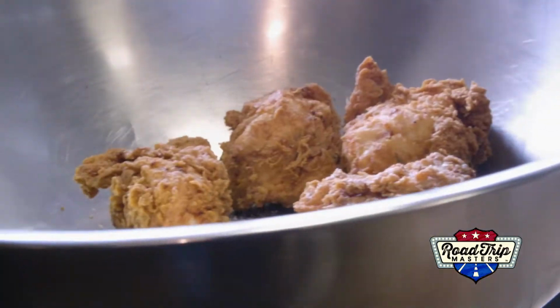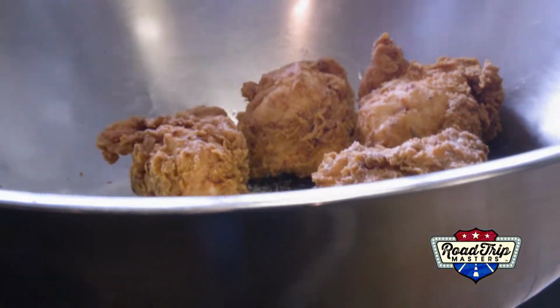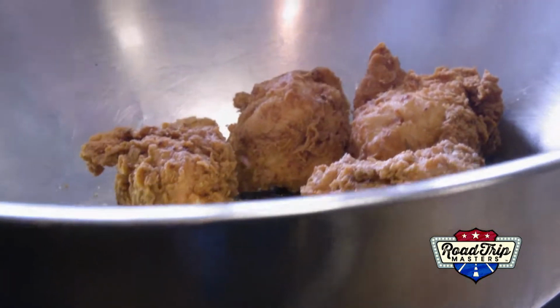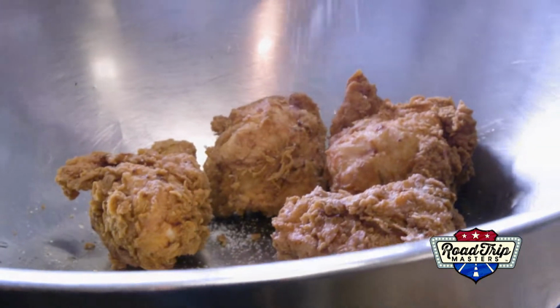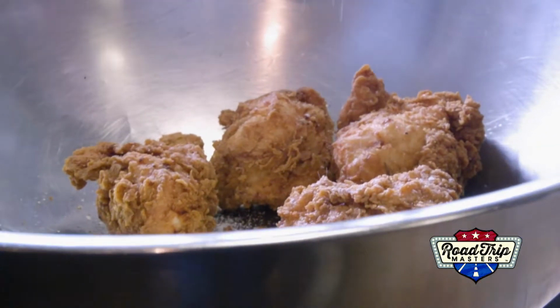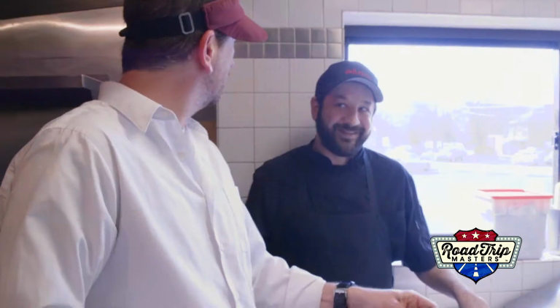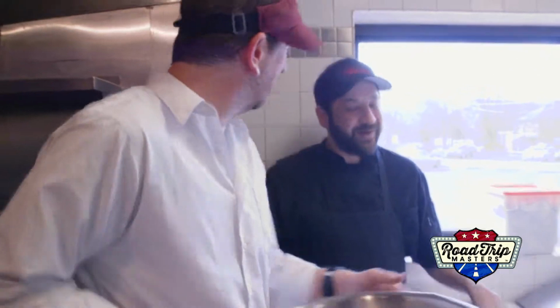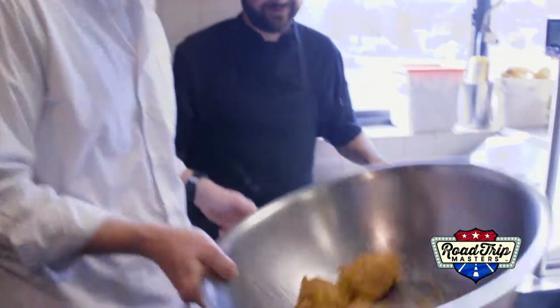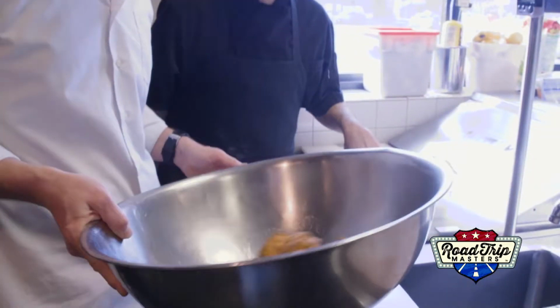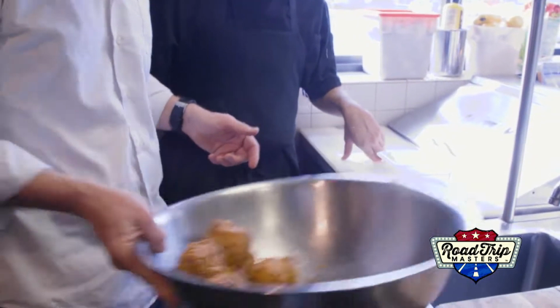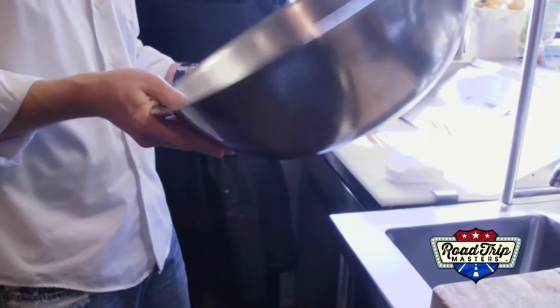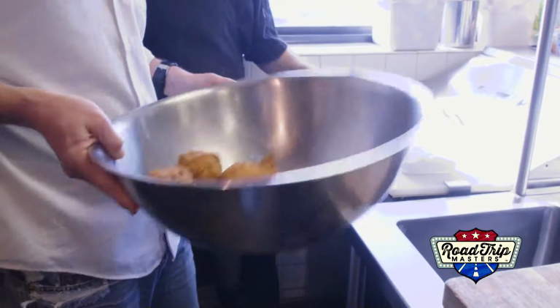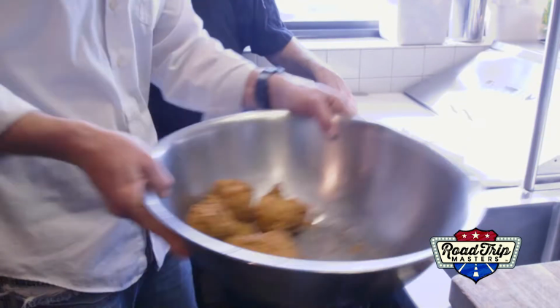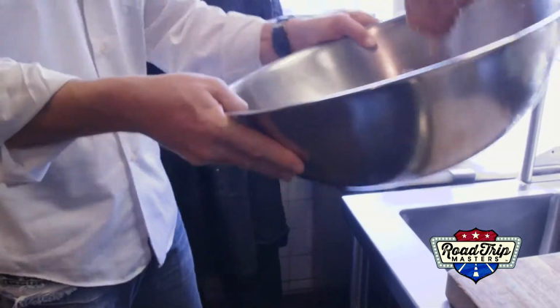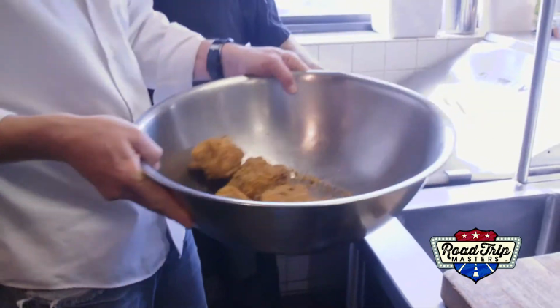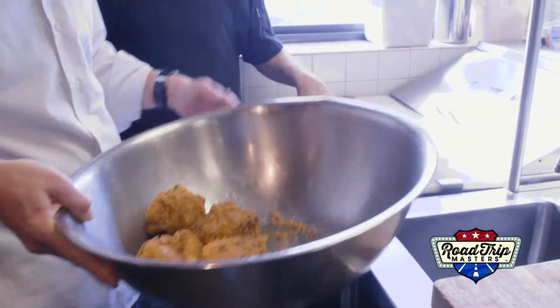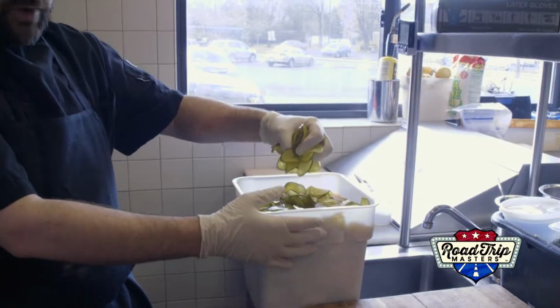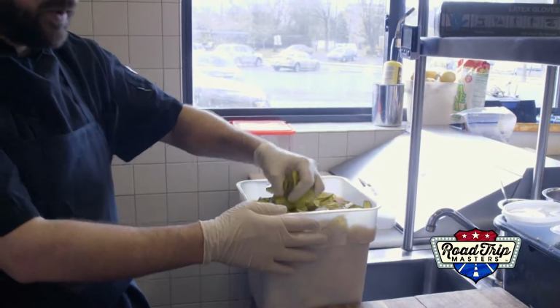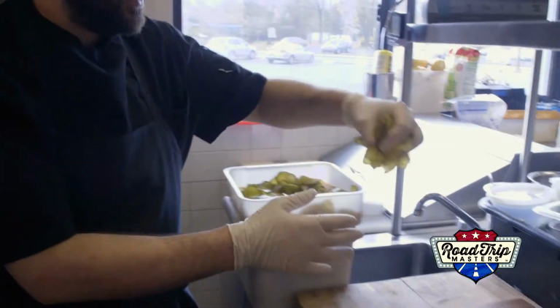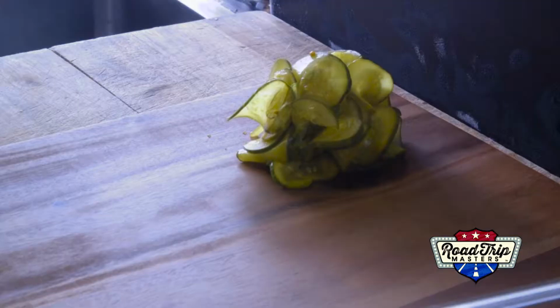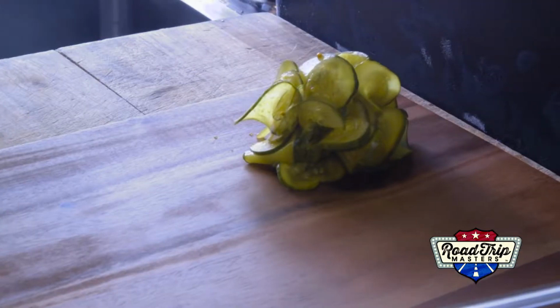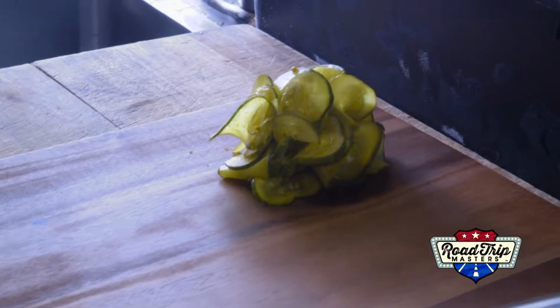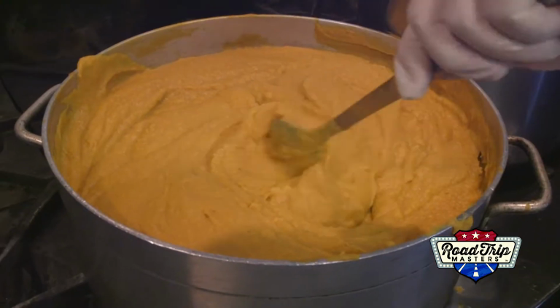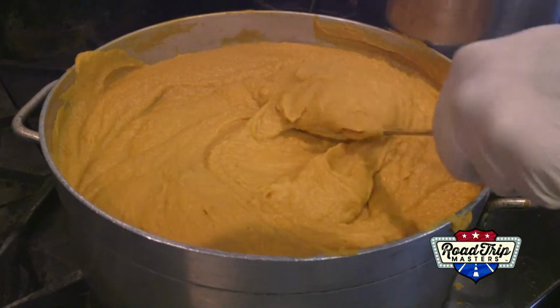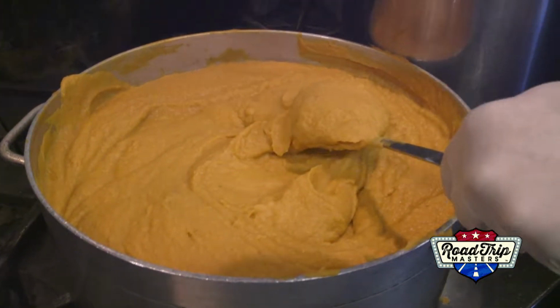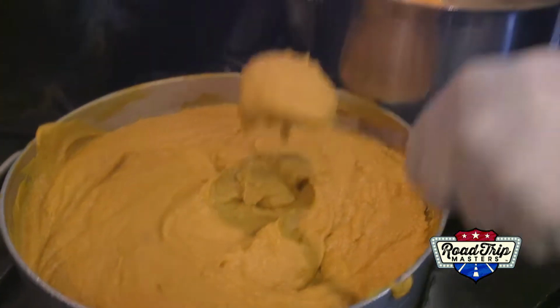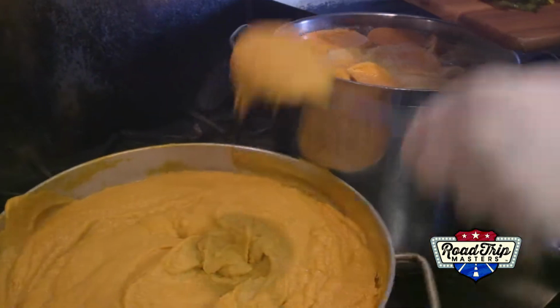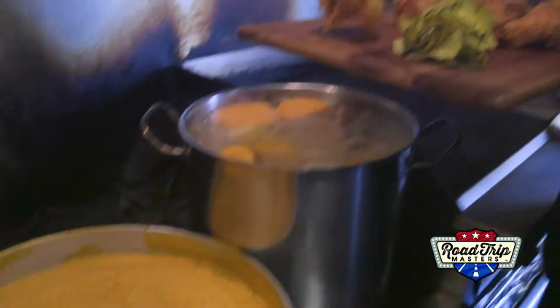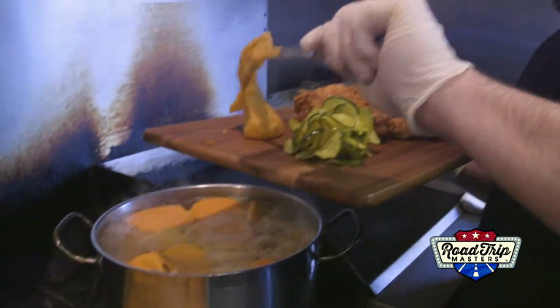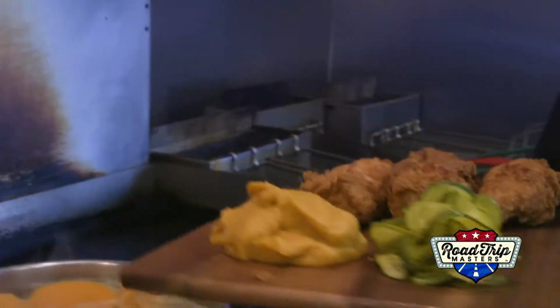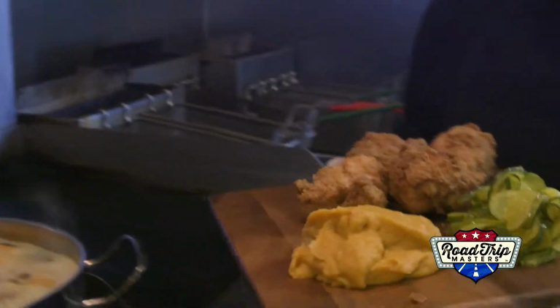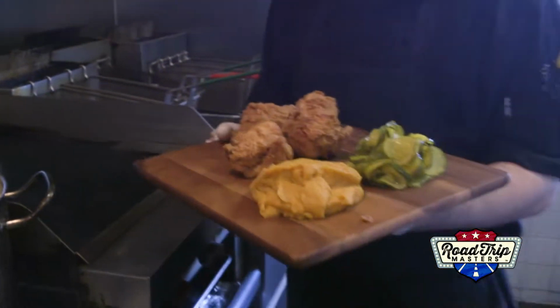Lastly, we threw in a dash of salt and tossed the pieces around a bit. I'm struggling here. Then we added some pickles, a nice helping of mashed sweet potatoes, and voila — southern goodness.